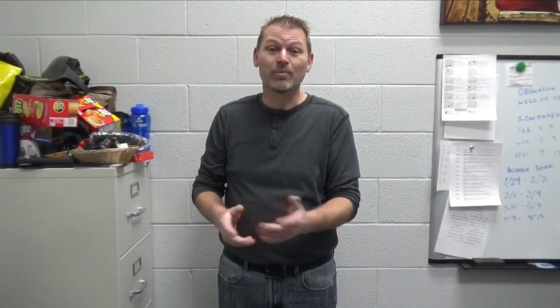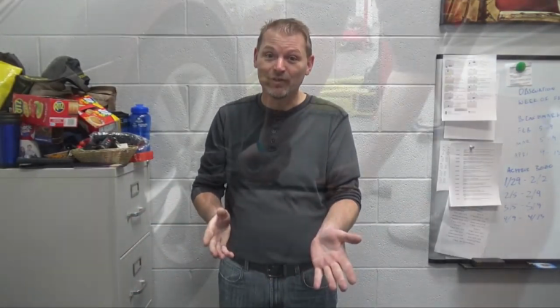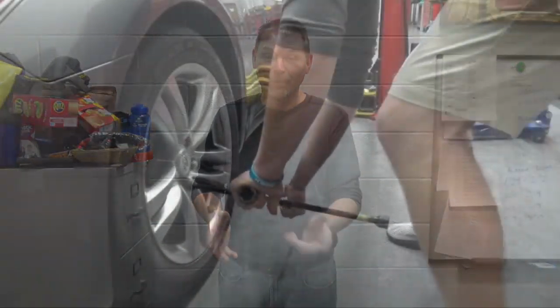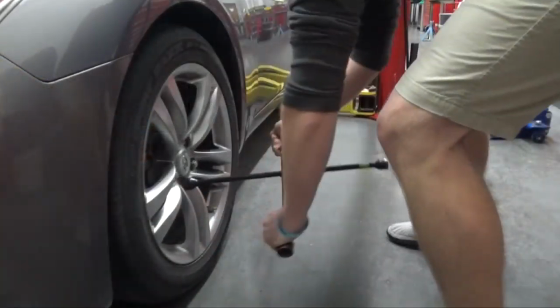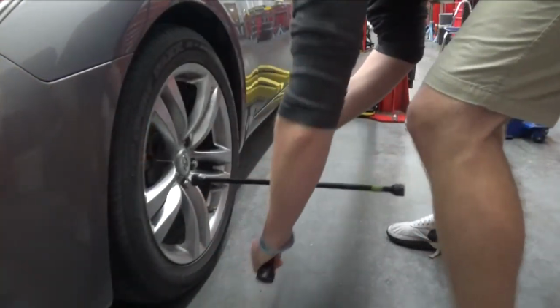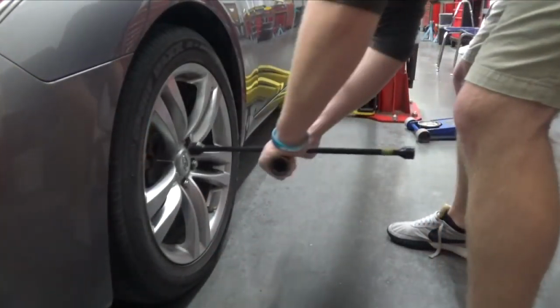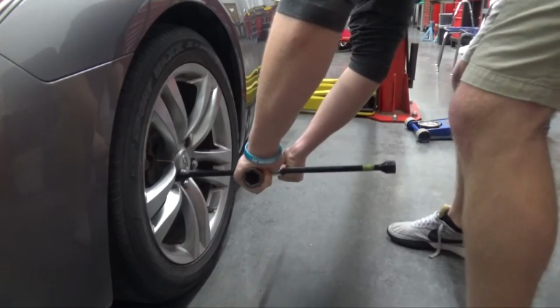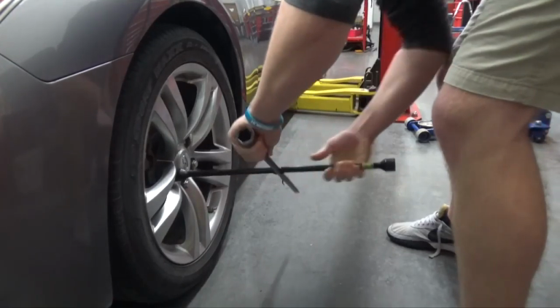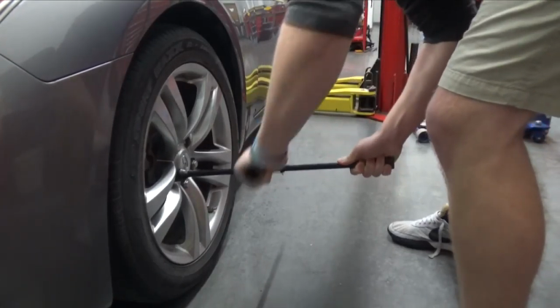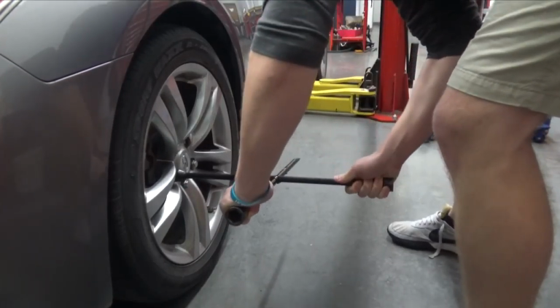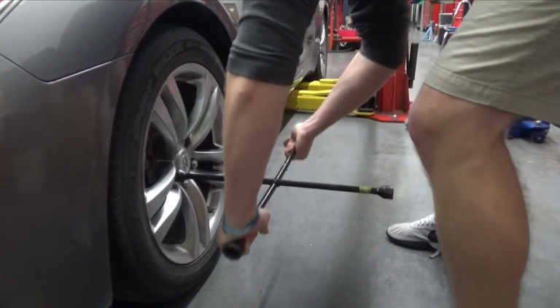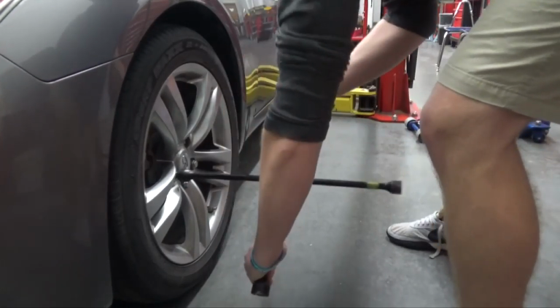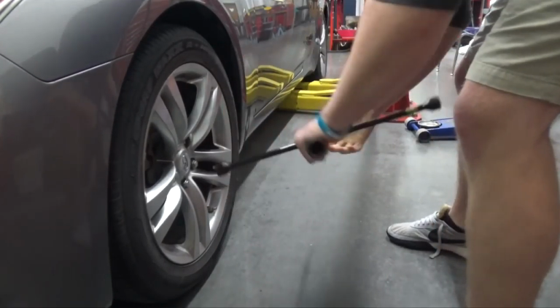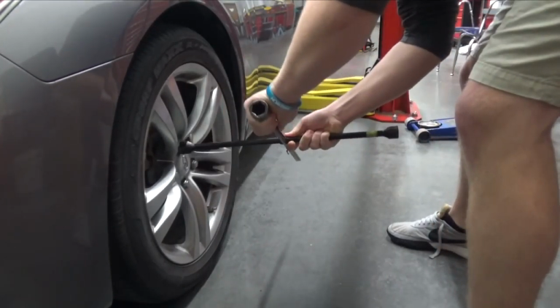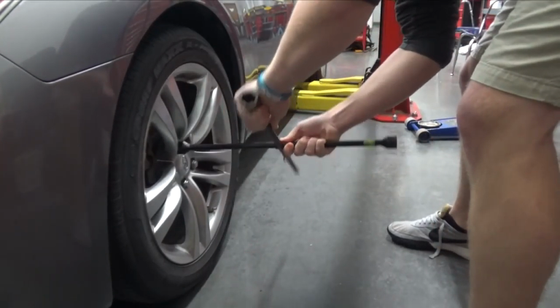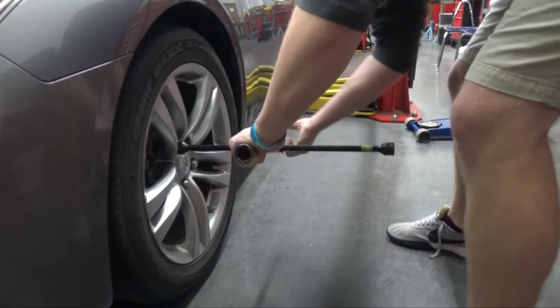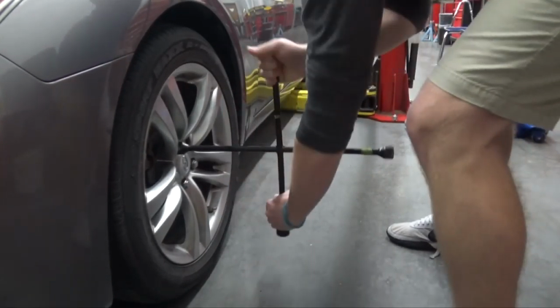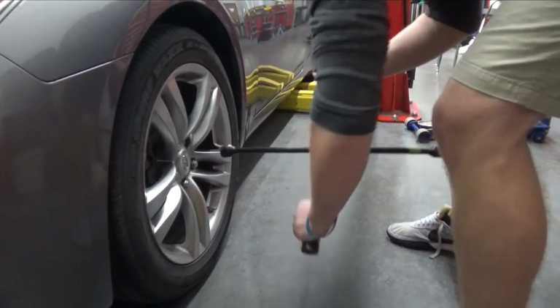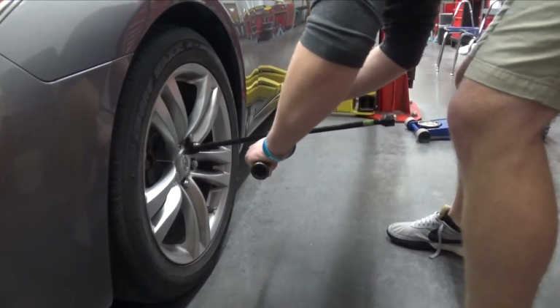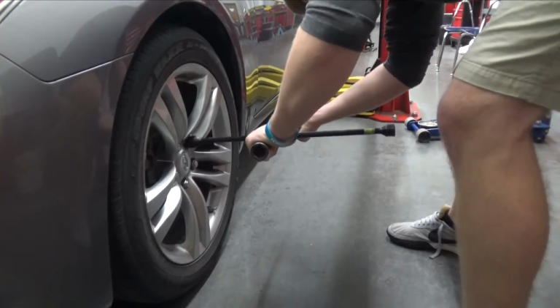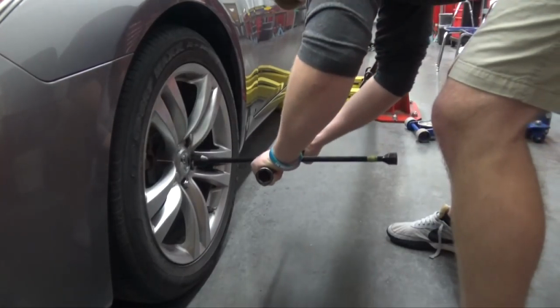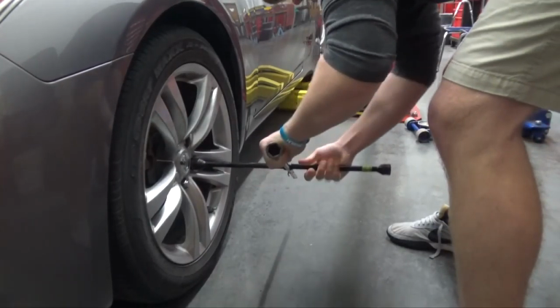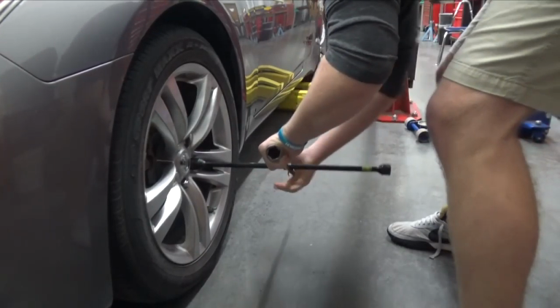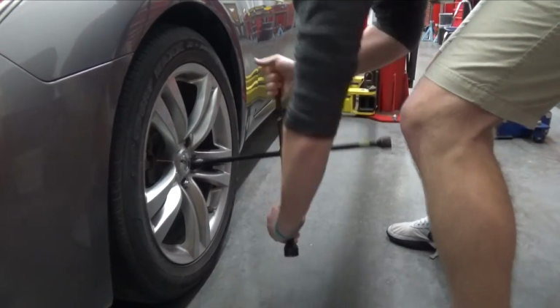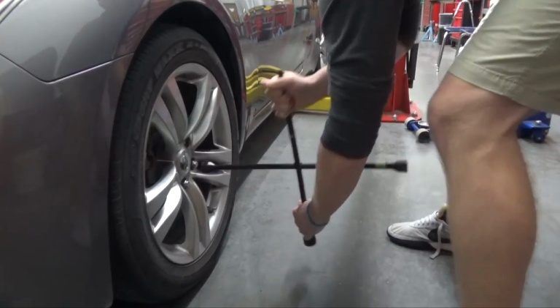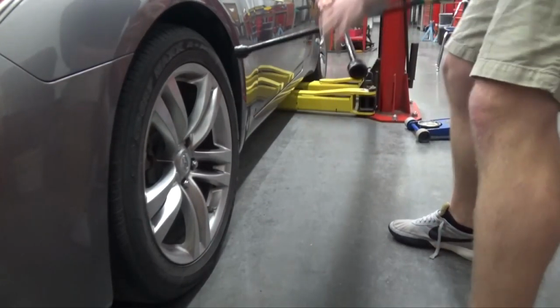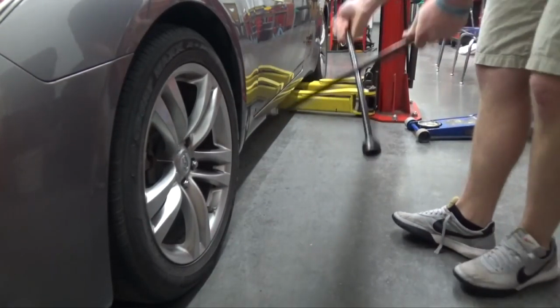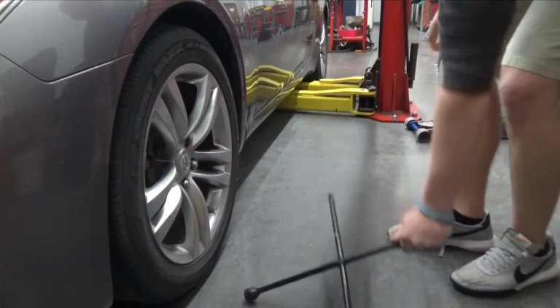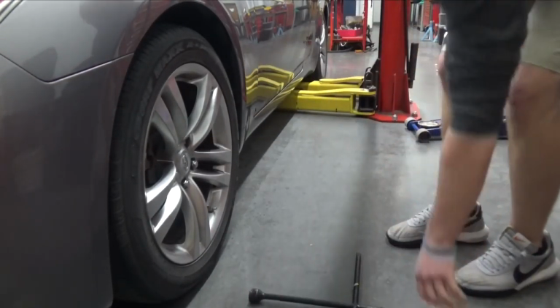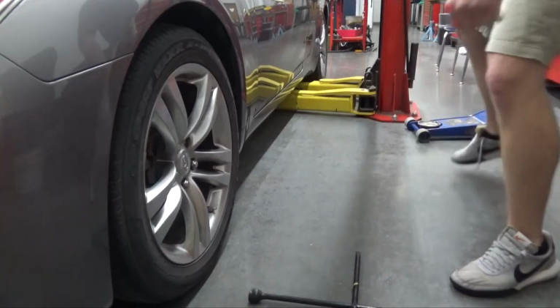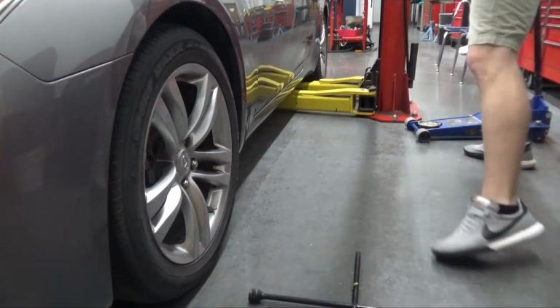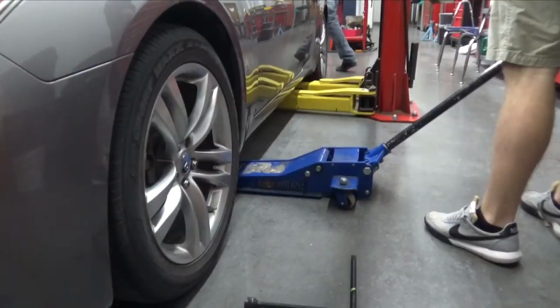Apply your parking brake. Before you raise the vehicle, you need to loosen up the lug nuts, because if you raise the vehicle up, that wheel is going to spin and you're never going to get the lug nuts off. You always want to loosen your lug nuts before you jack the vehicle up.